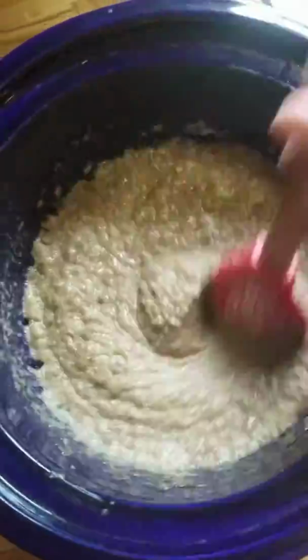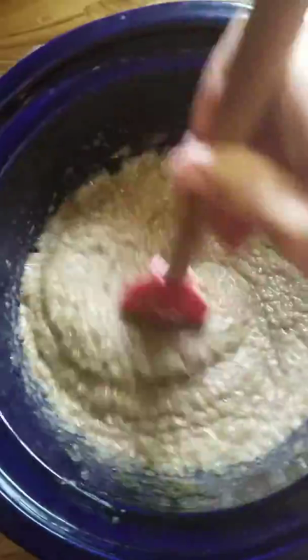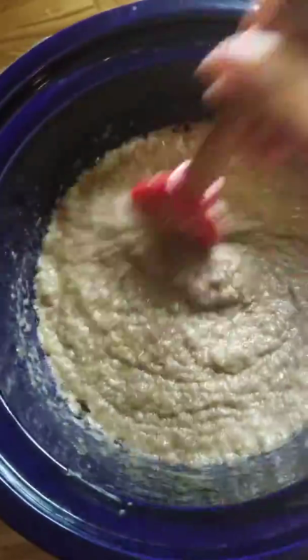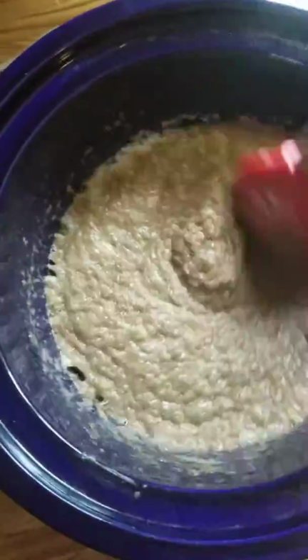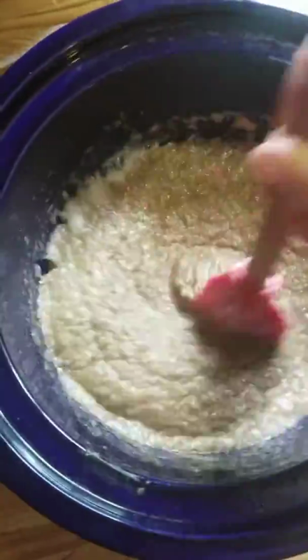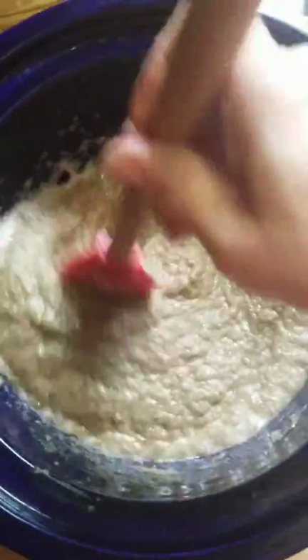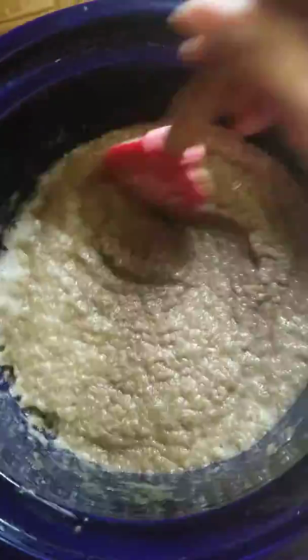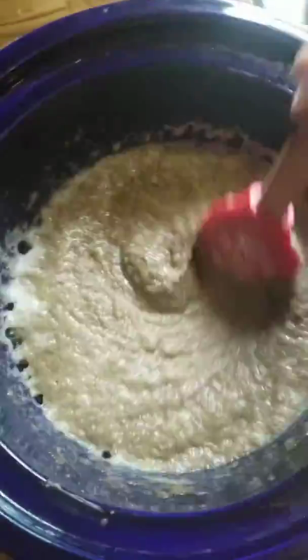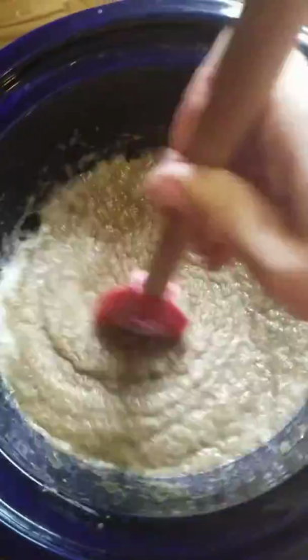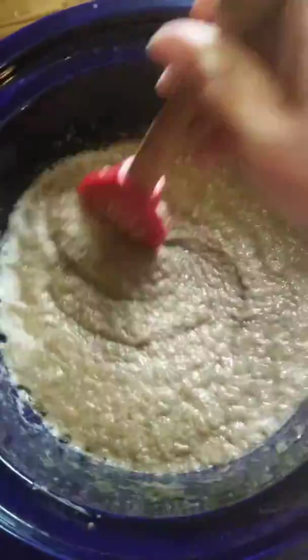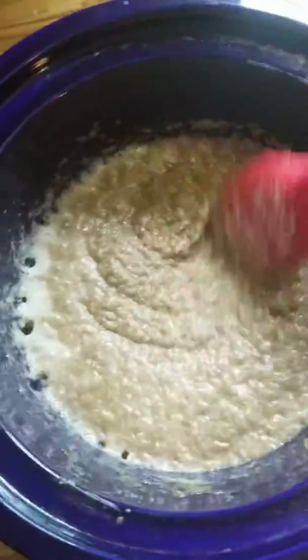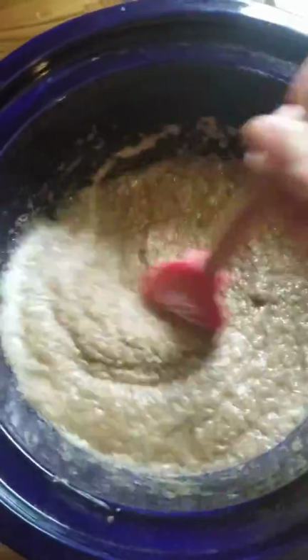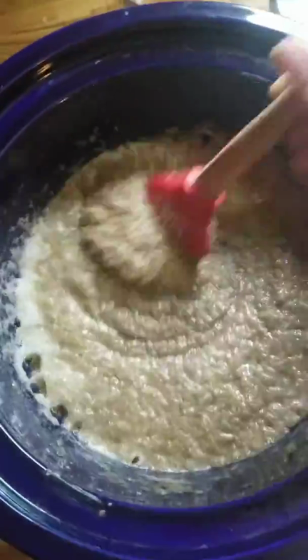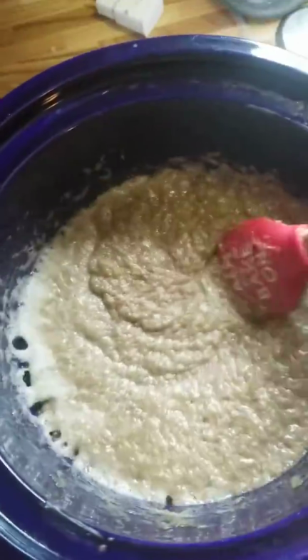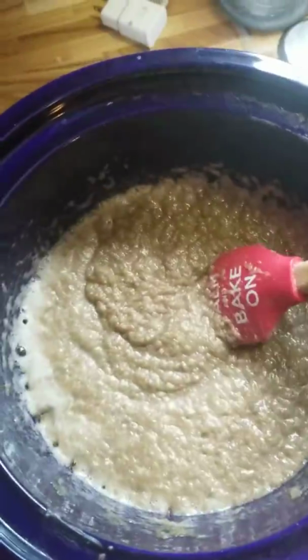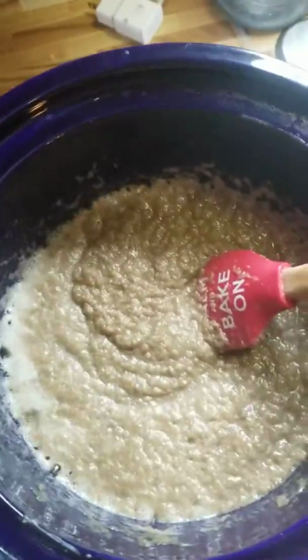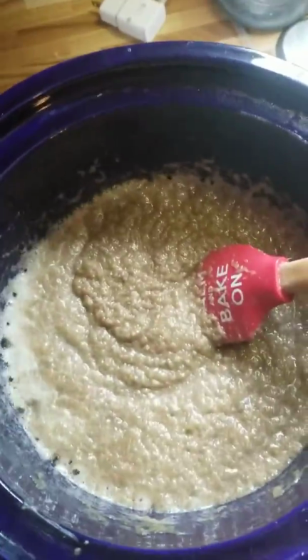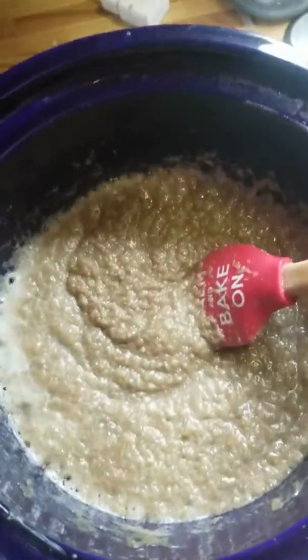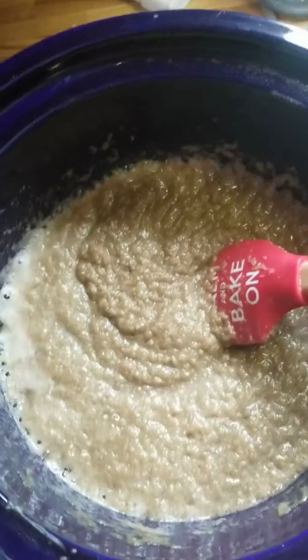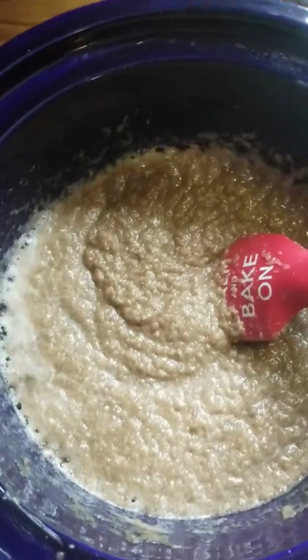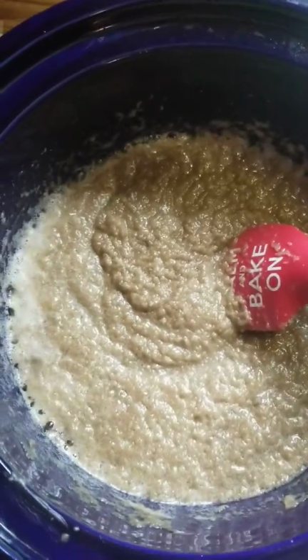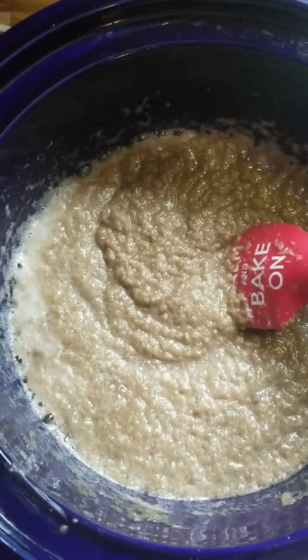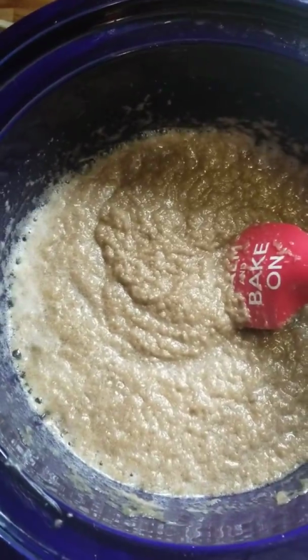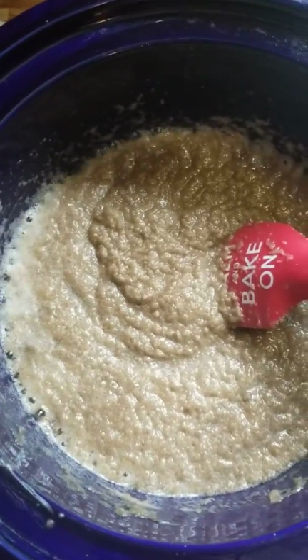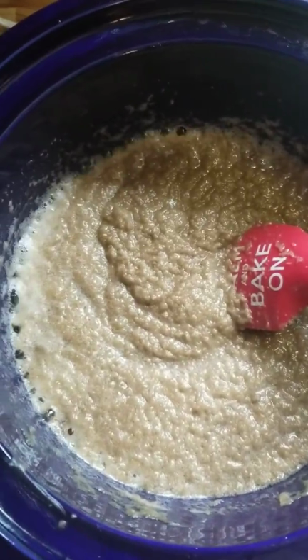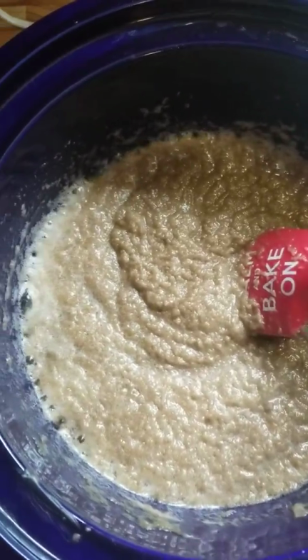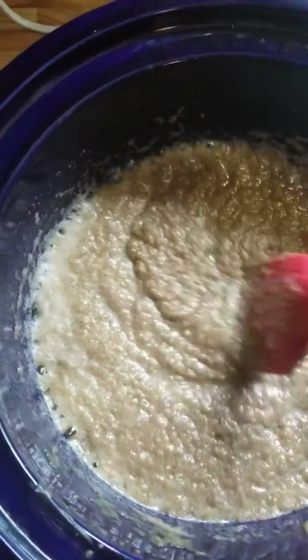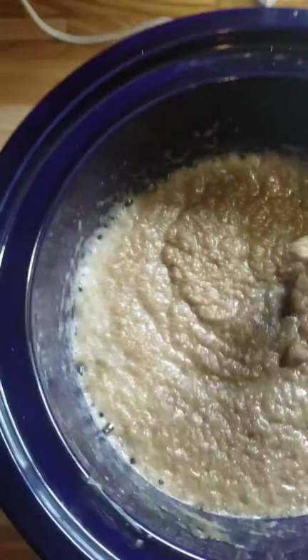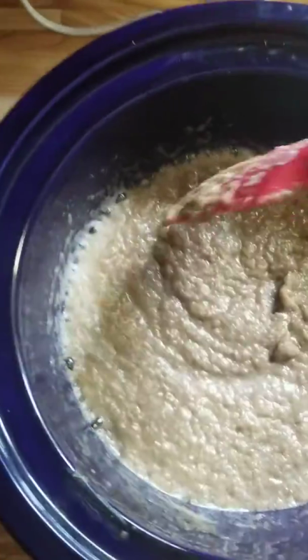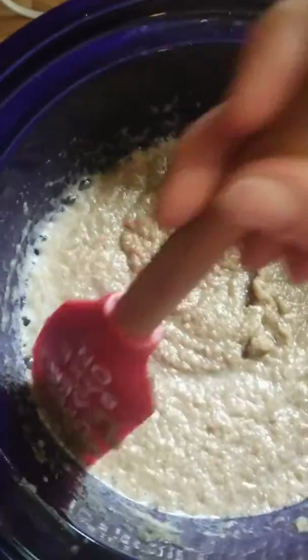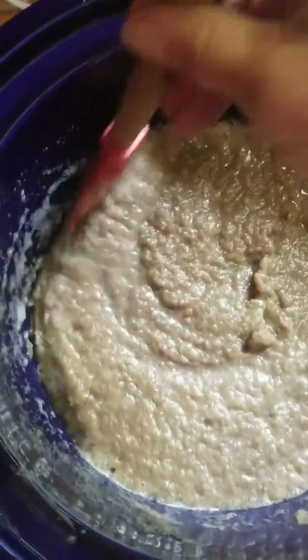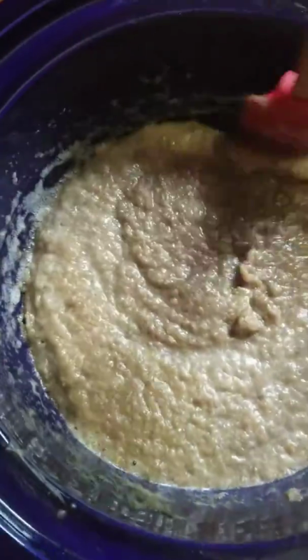Looks good. Well, it looks bumpy right now. I'll bring it back when it's smooth. Well actually, this is just going to cook like this.